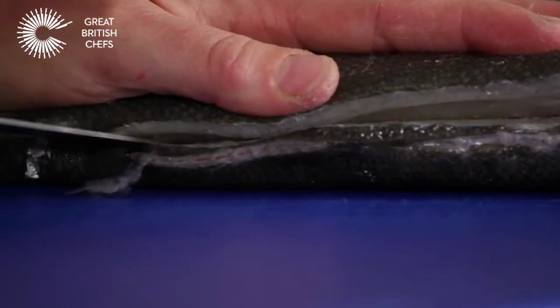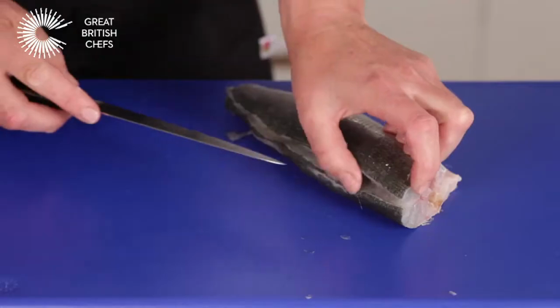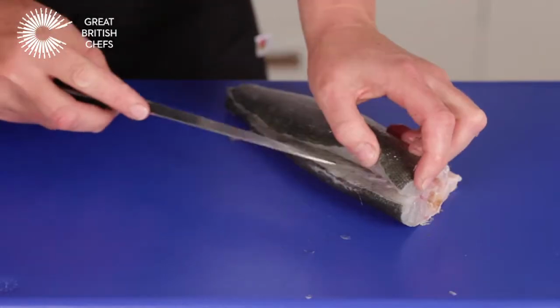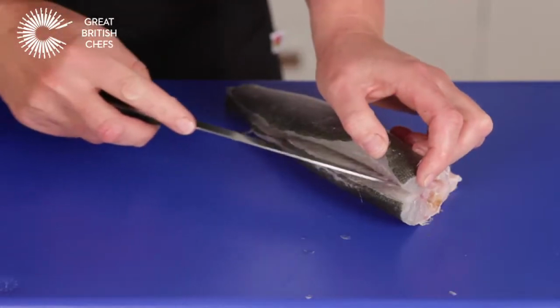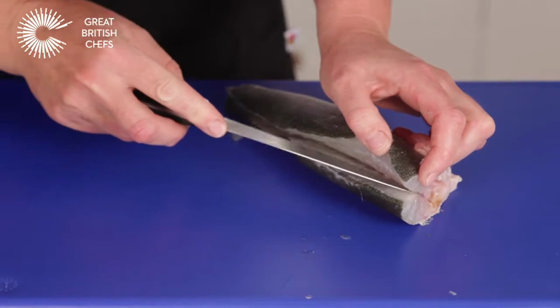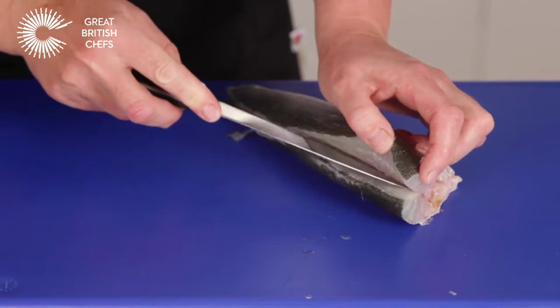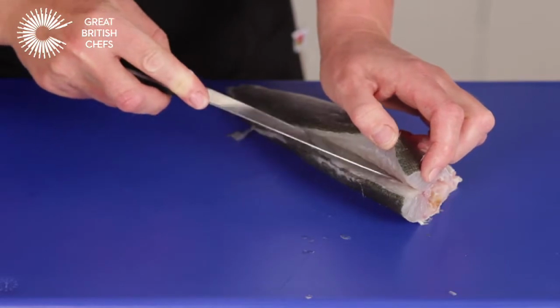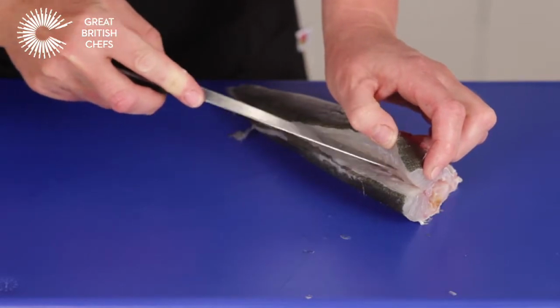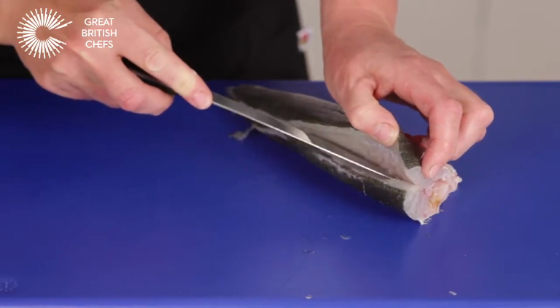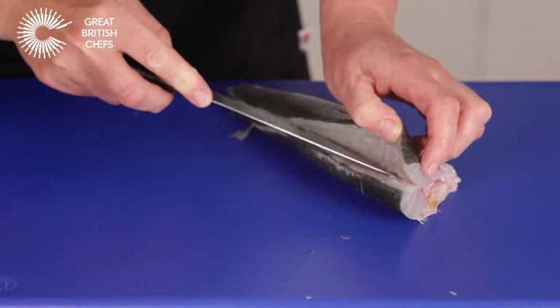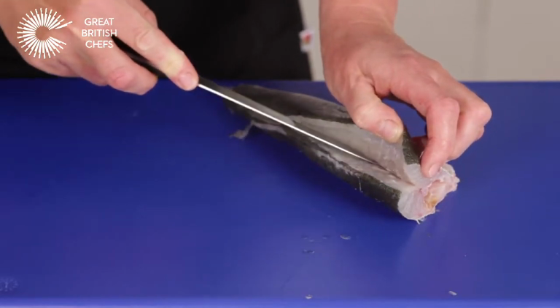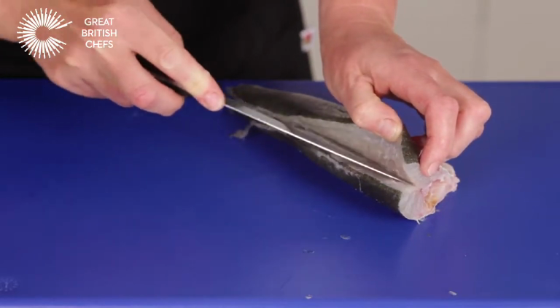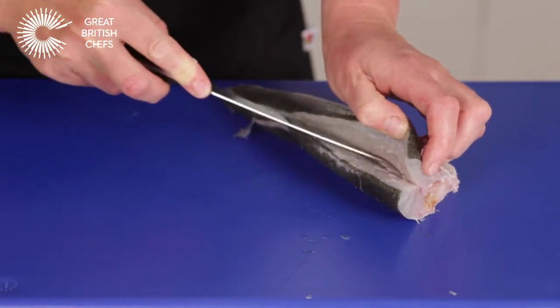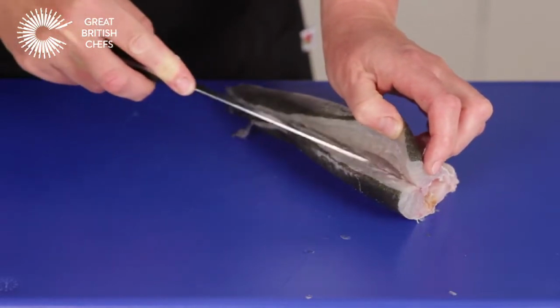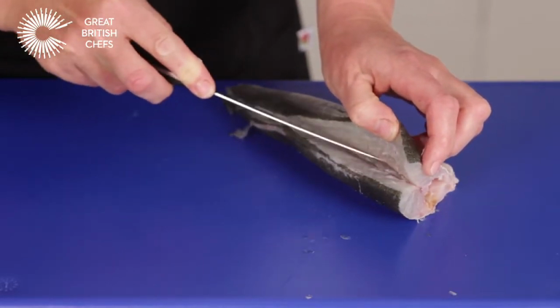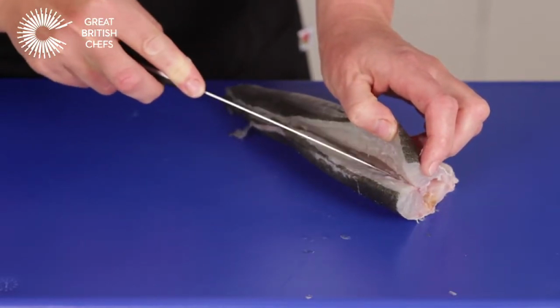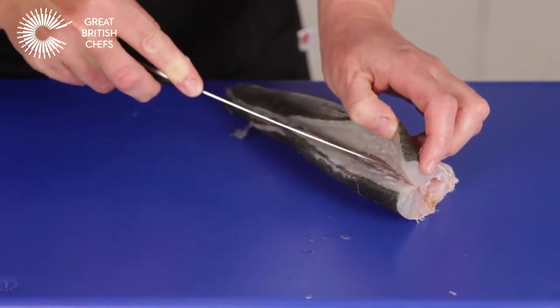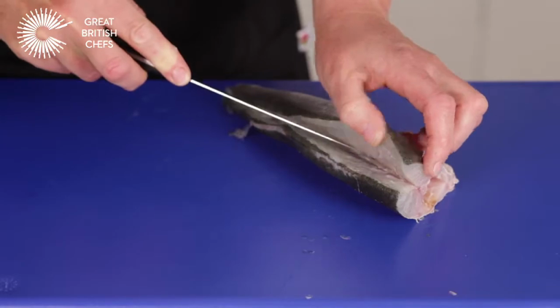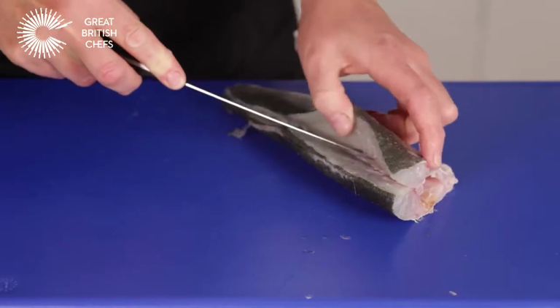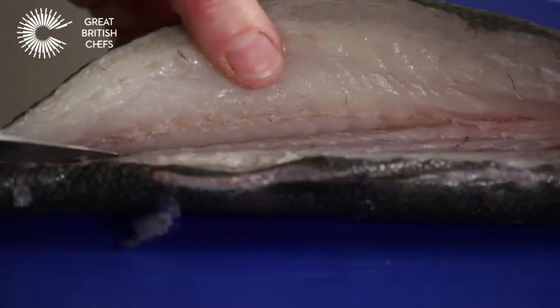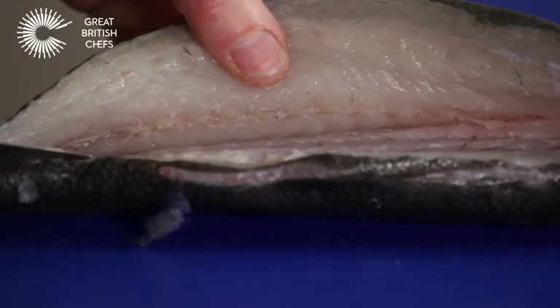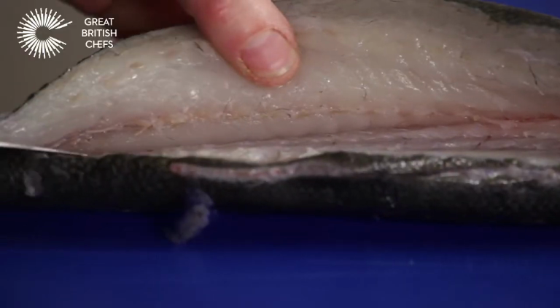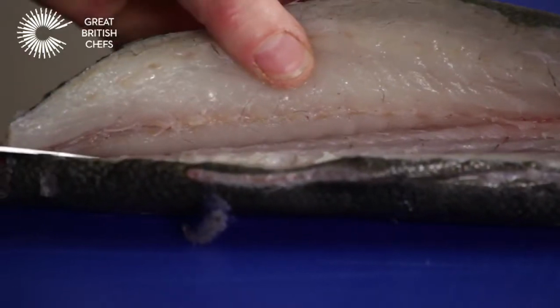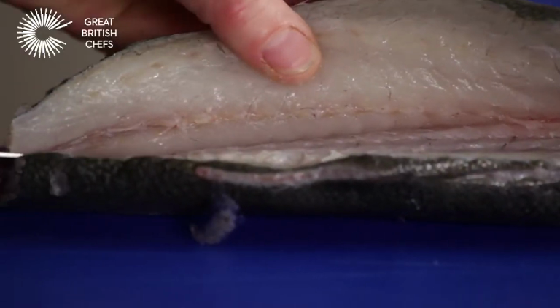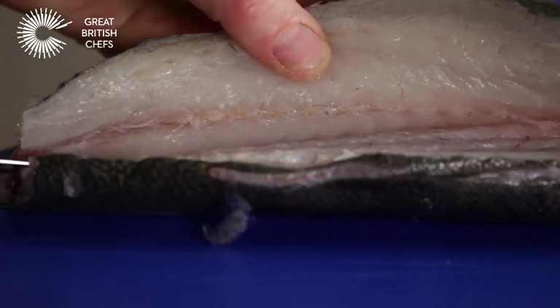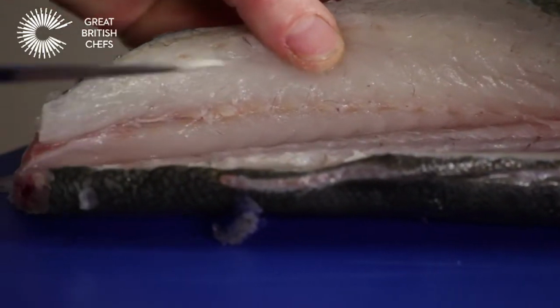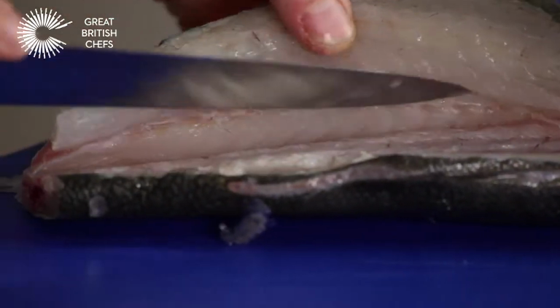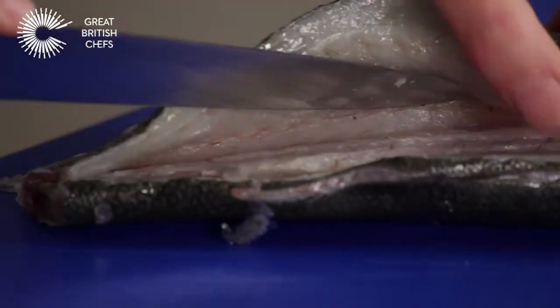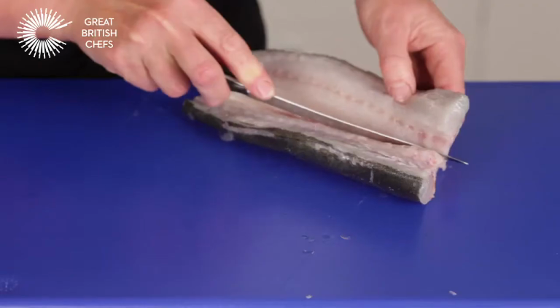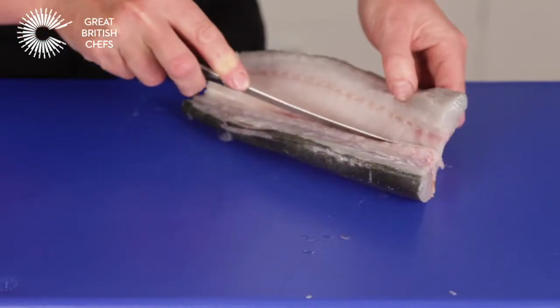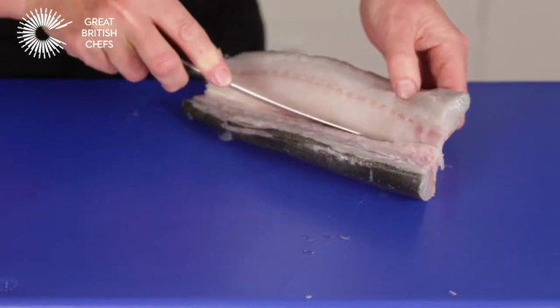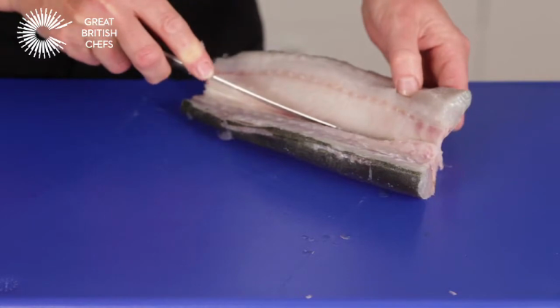Using a filleting knife, remove the flesh from the bones. Using a stroking action and keeping the knife as close to the bone as you can, continue until you have reached the other side of the fish.